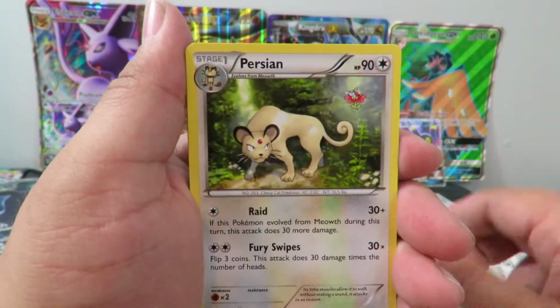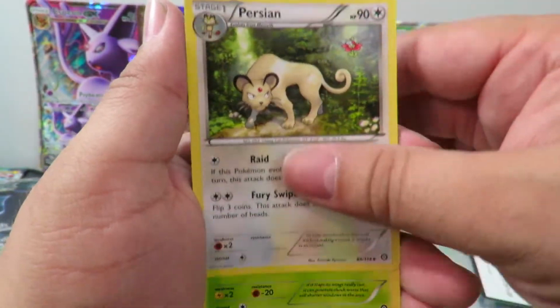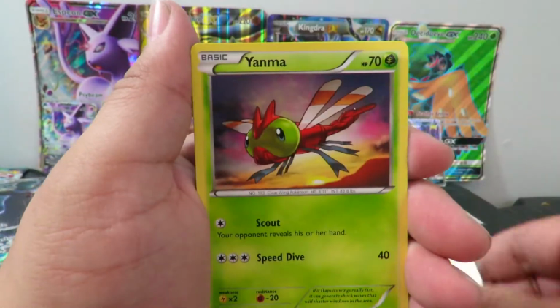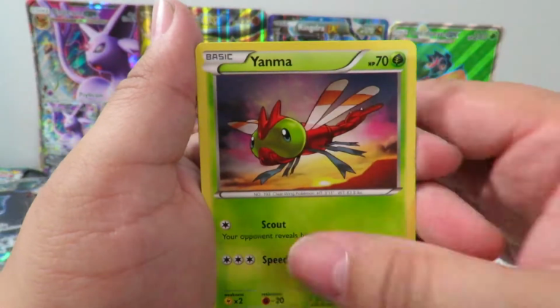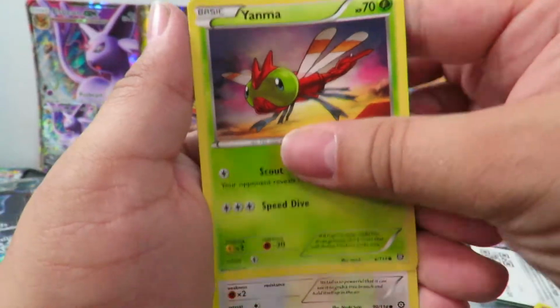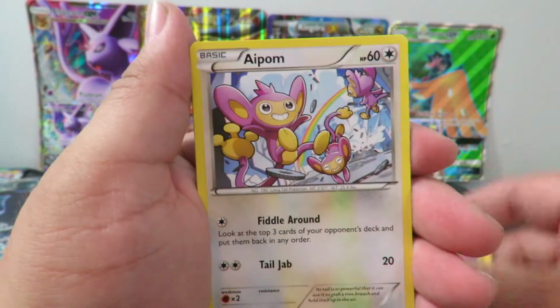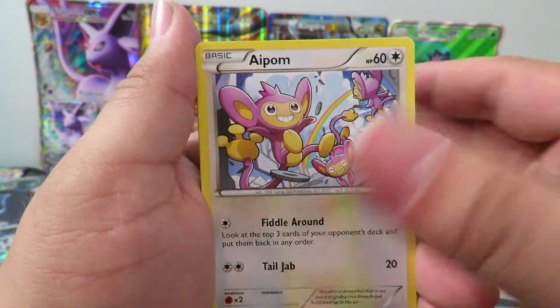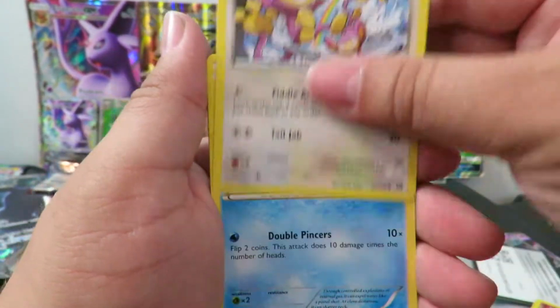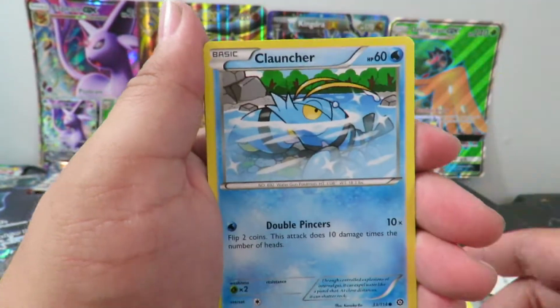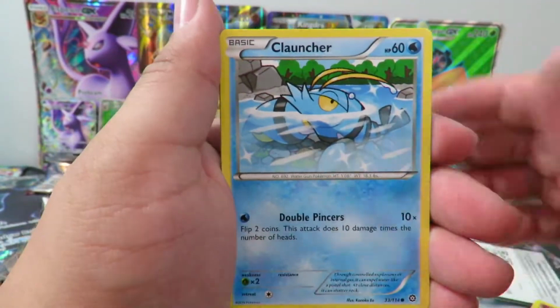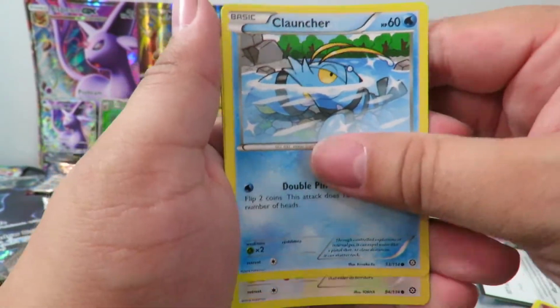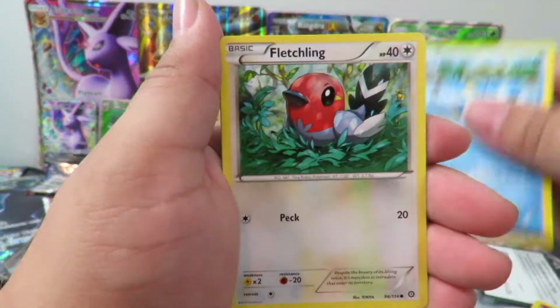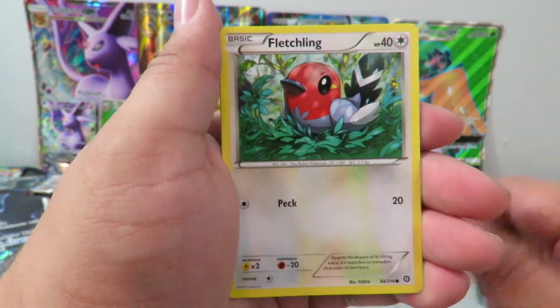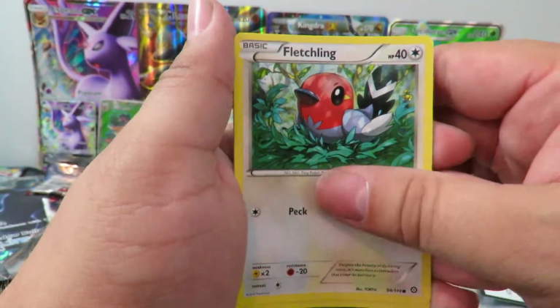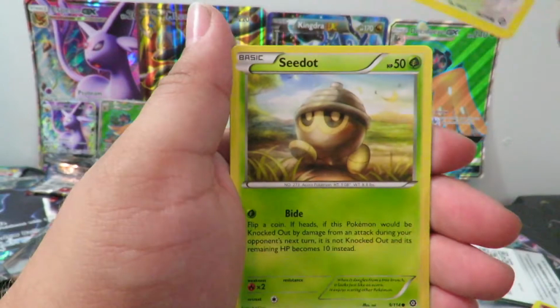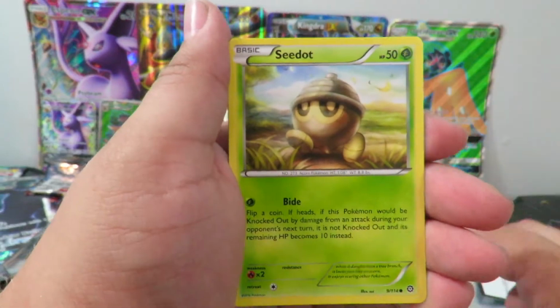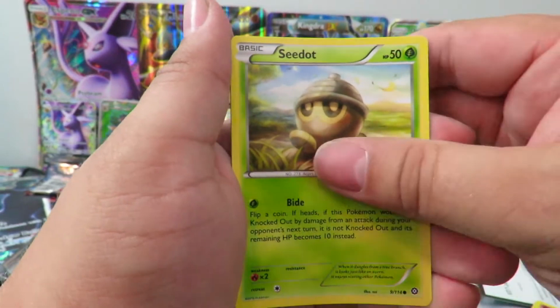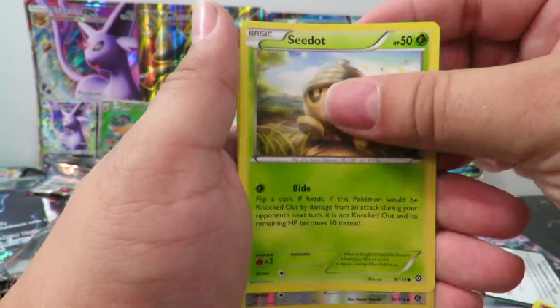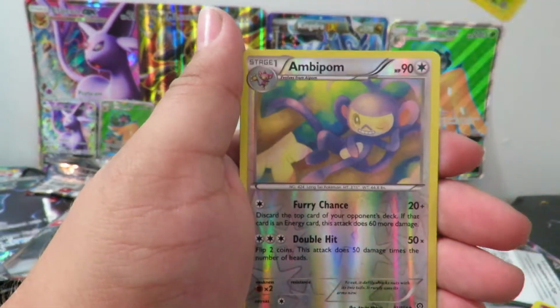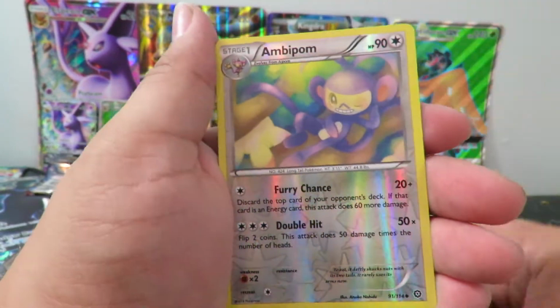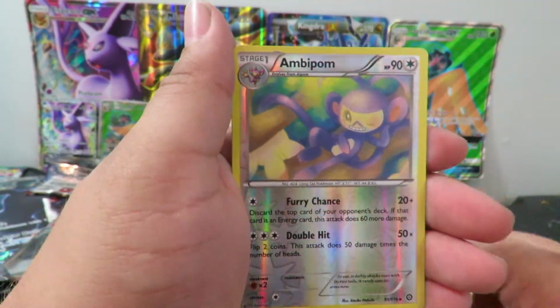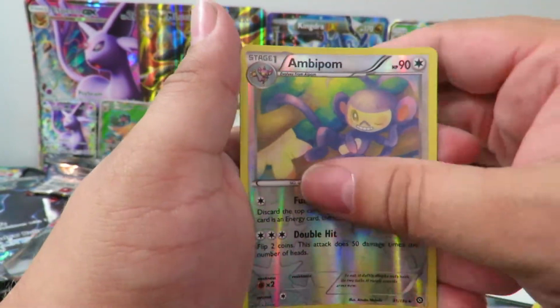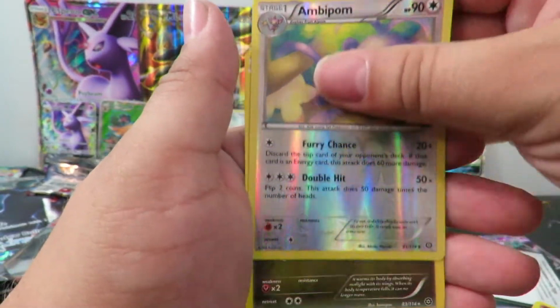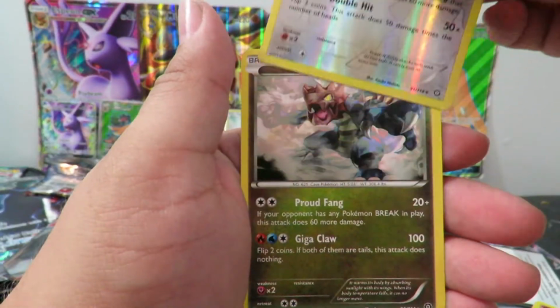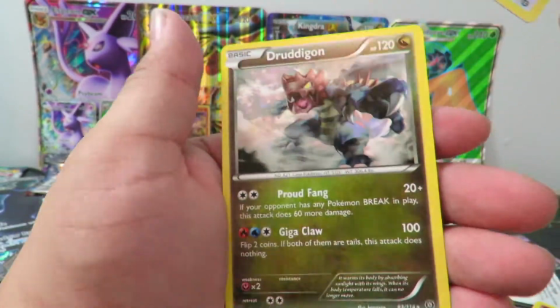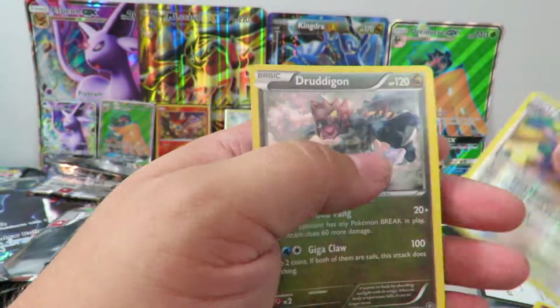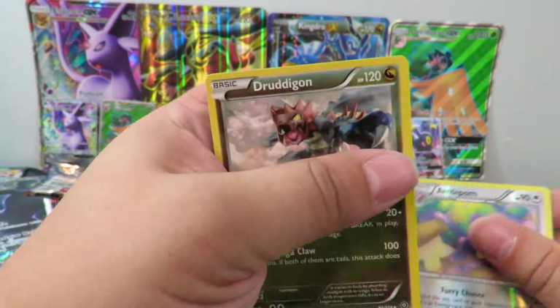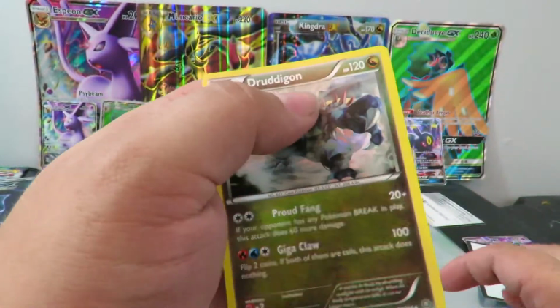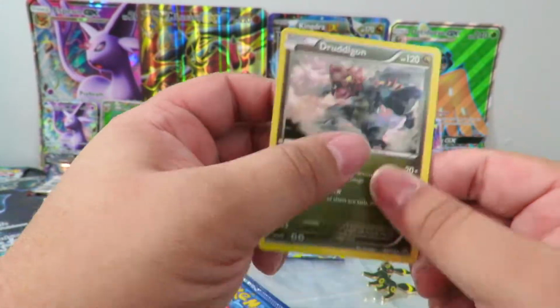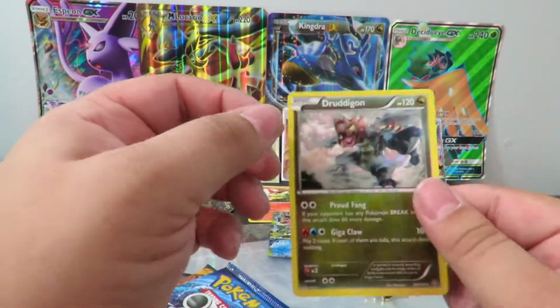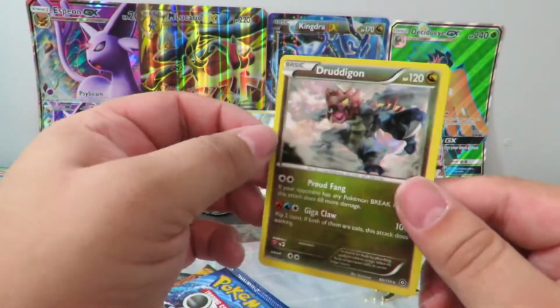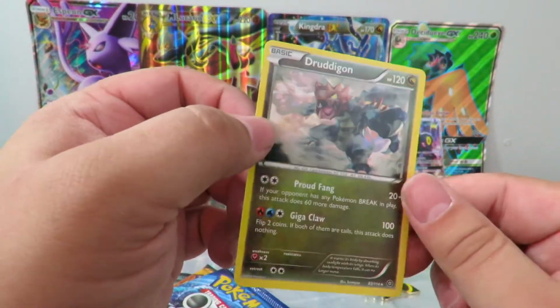Clawfossil Aerodactyl, Persian, Yanma, Amoonguss, Clauncher, Fletchling, Cyndaquil. Our reverse is an Amoonguss, and our rare is a Druddigon — just a regular rare, which I think is what we got last week.